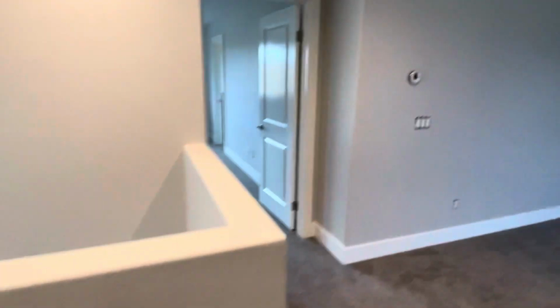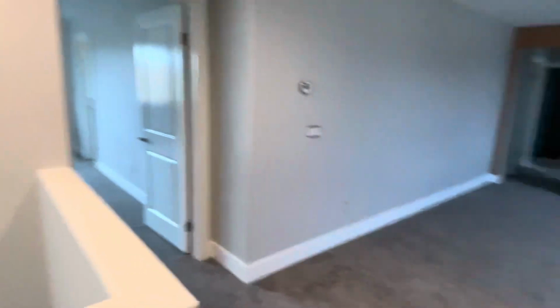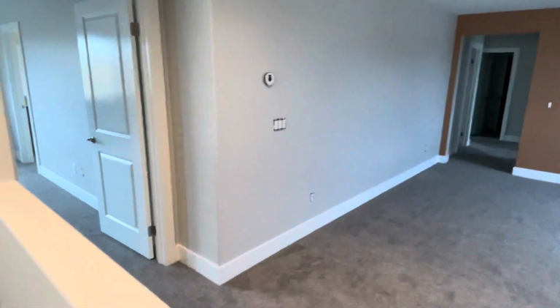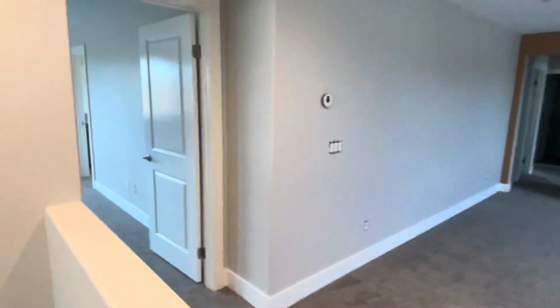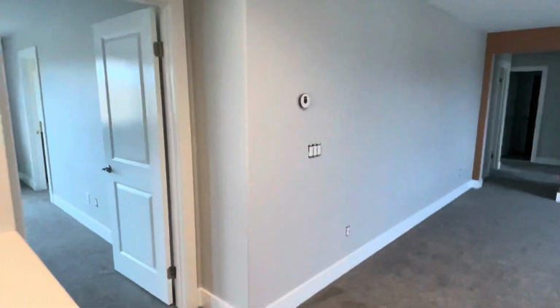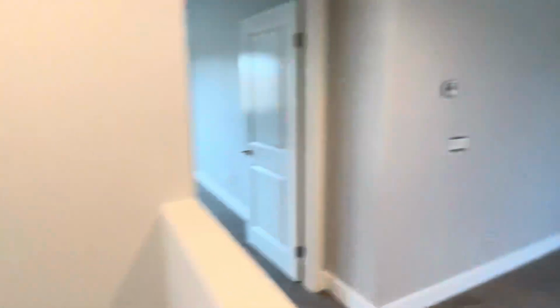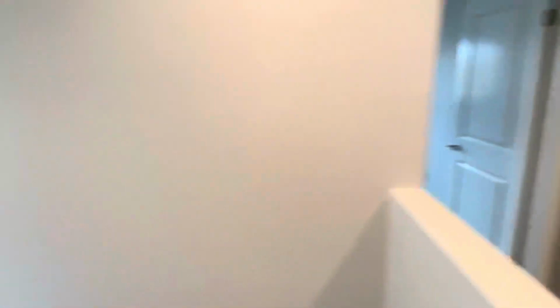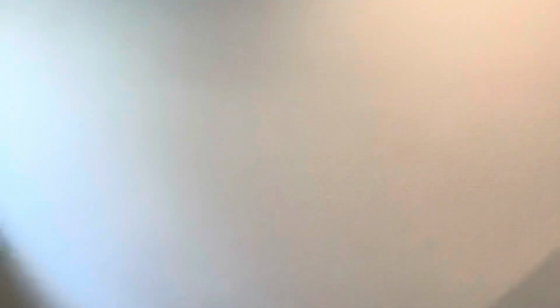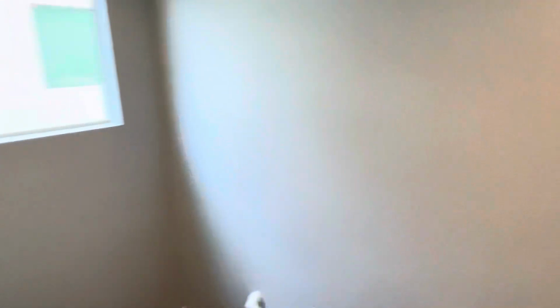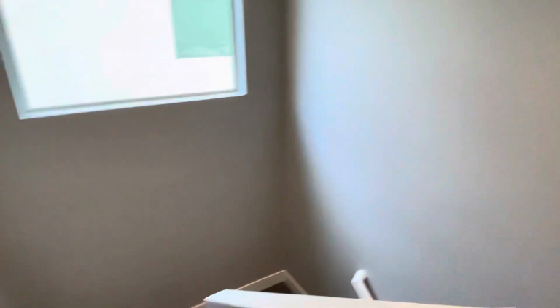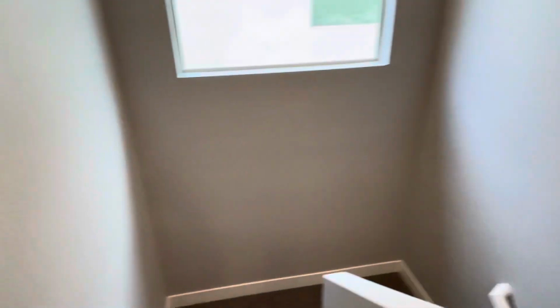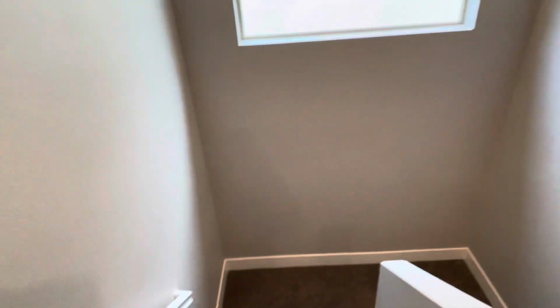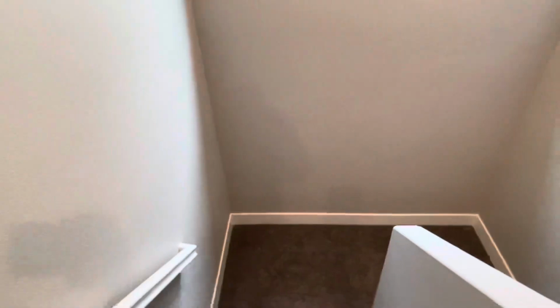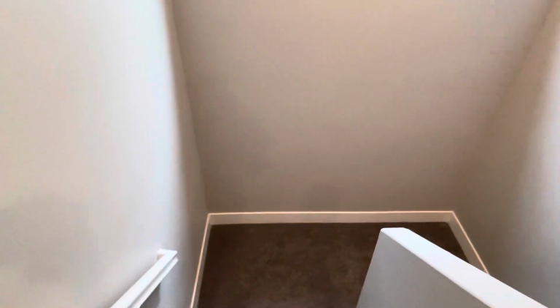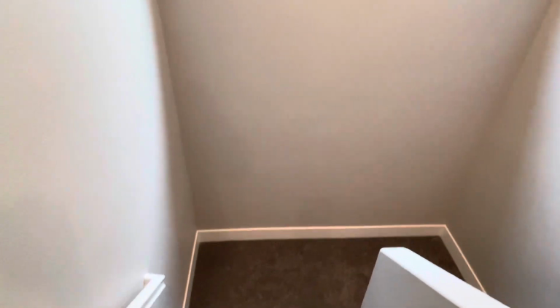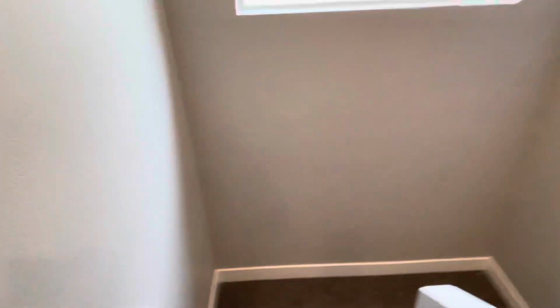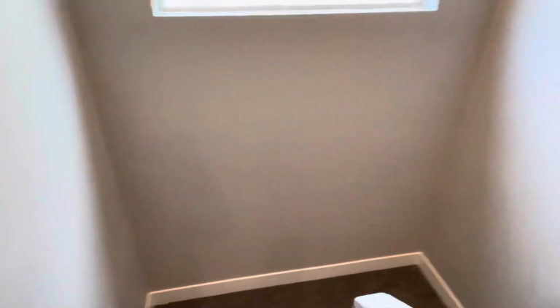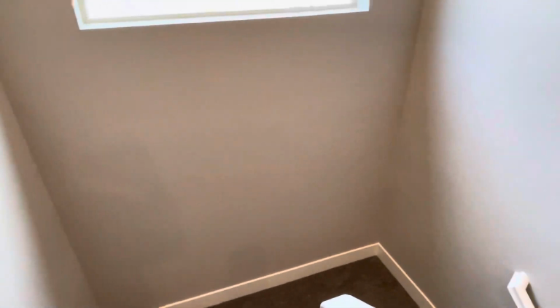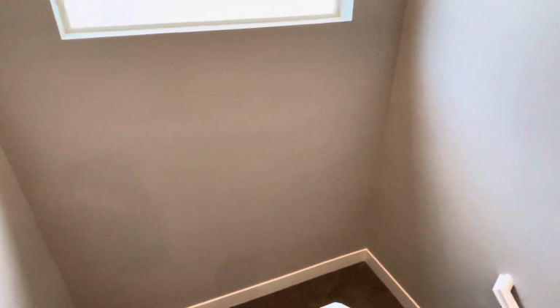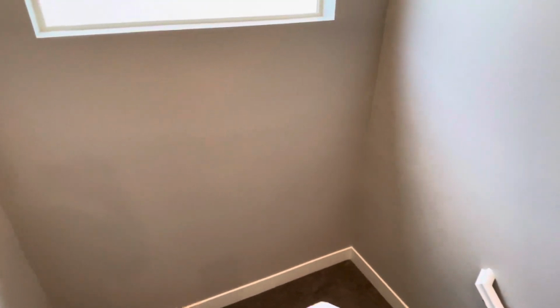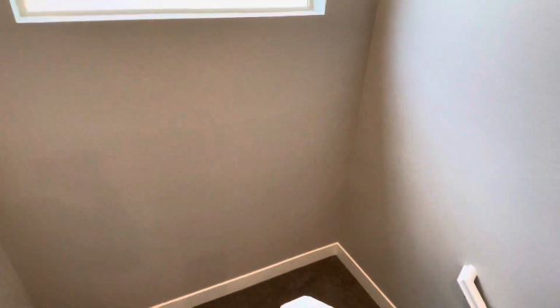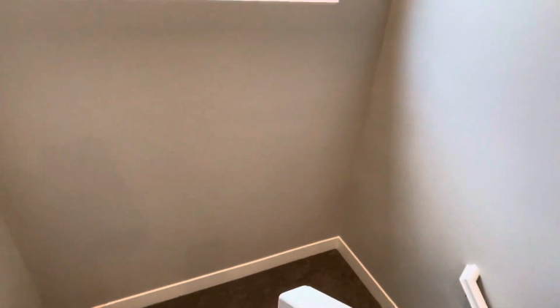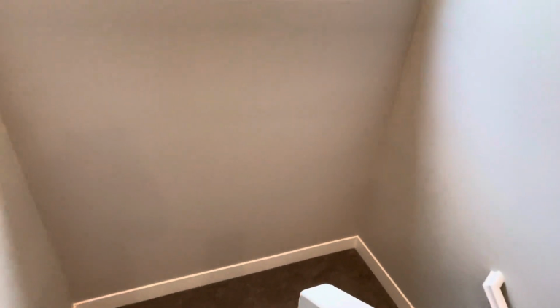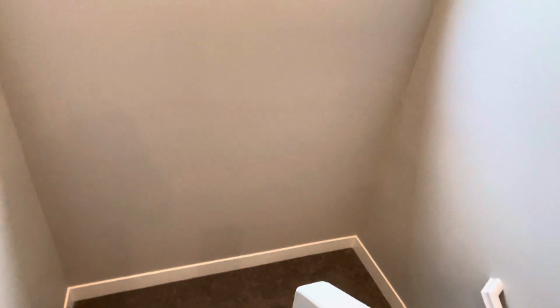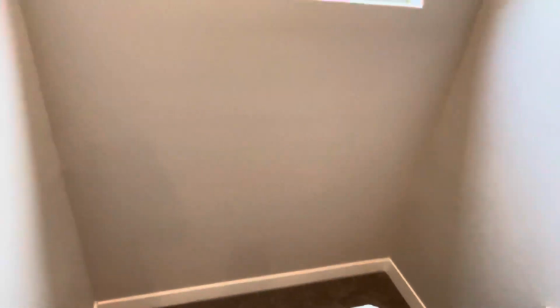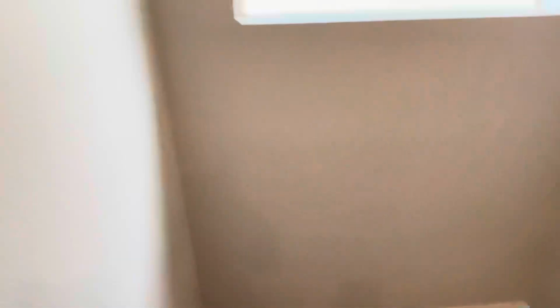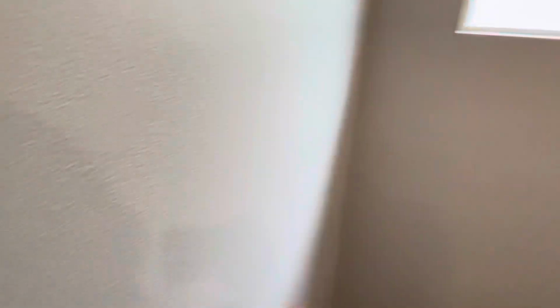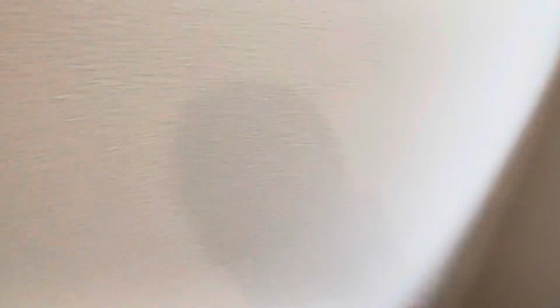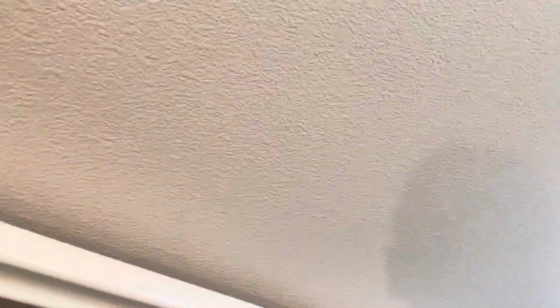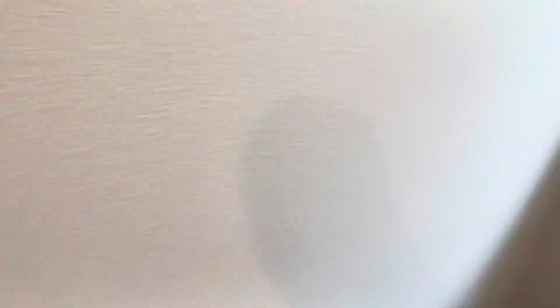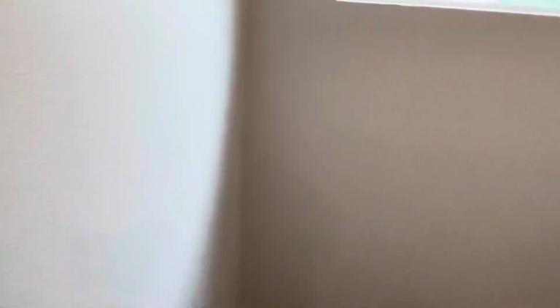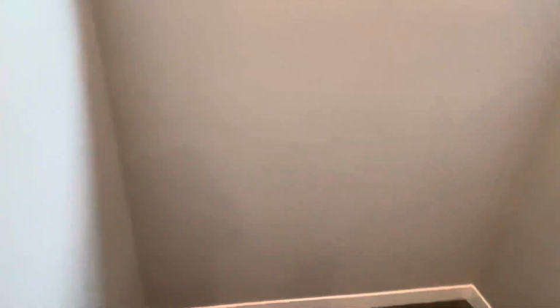So yeah, we just got a couple things left — we got to put all the switch plates back, finish up the boys accent wall color, and then we got to do the kitchen.